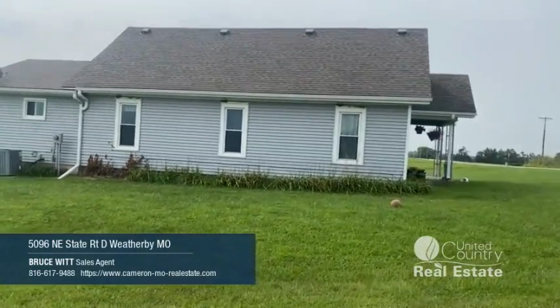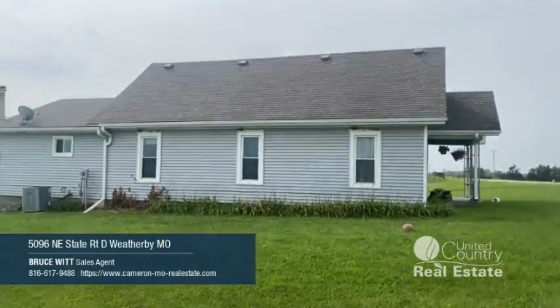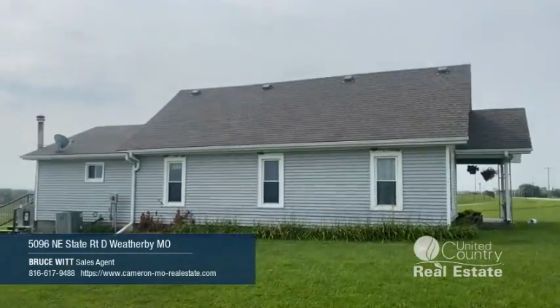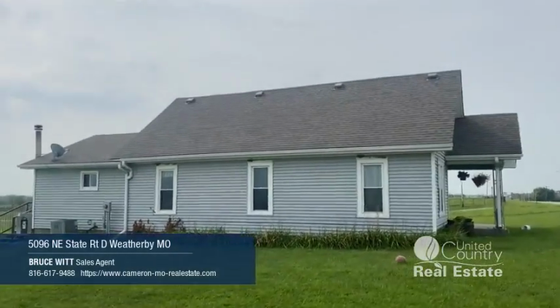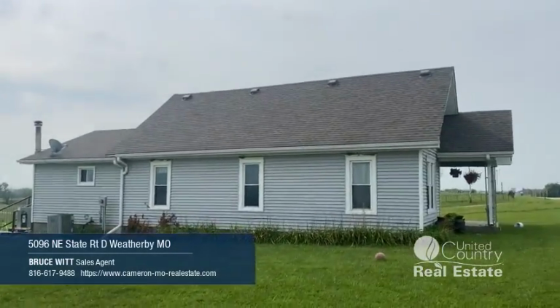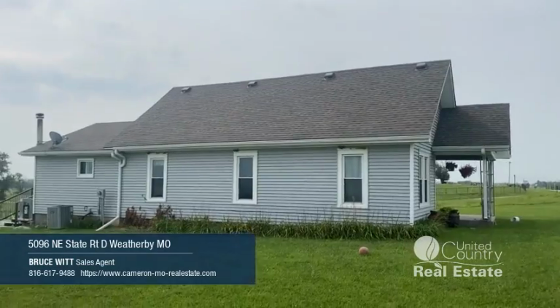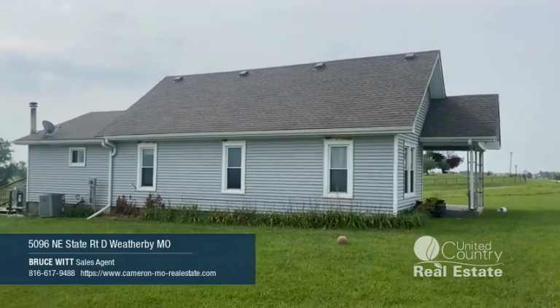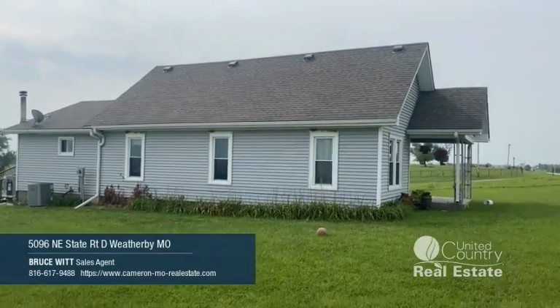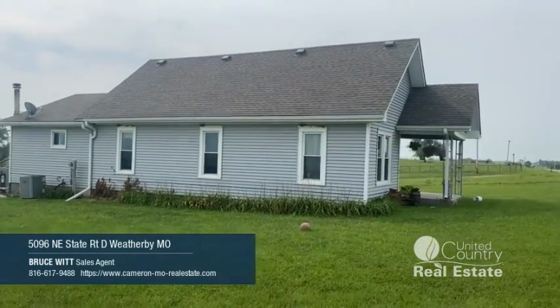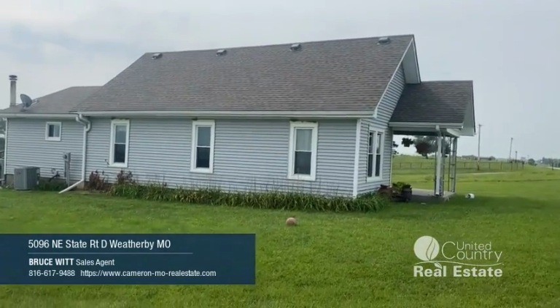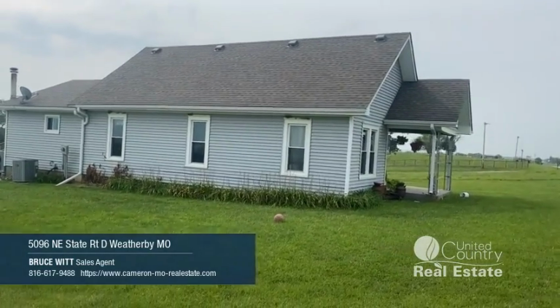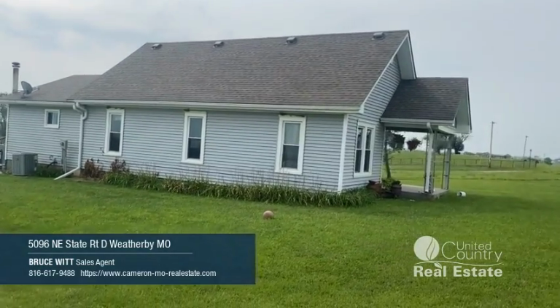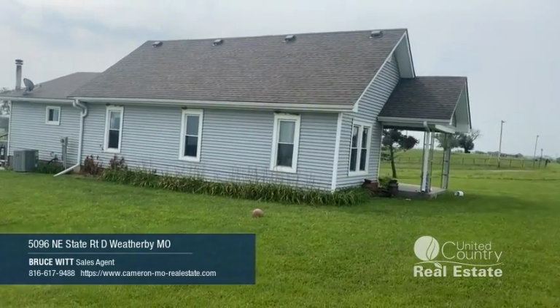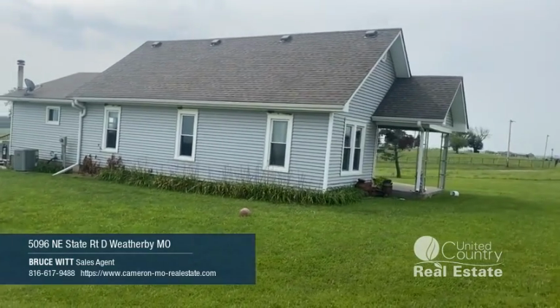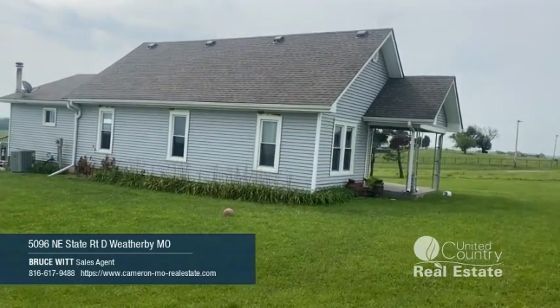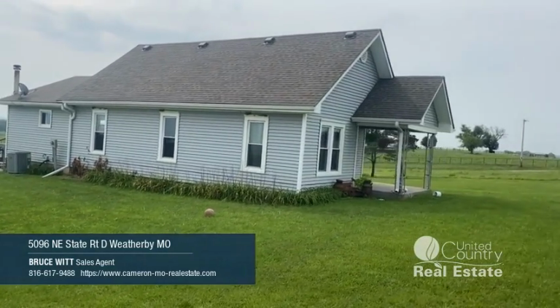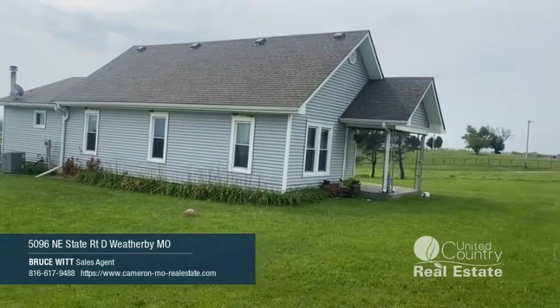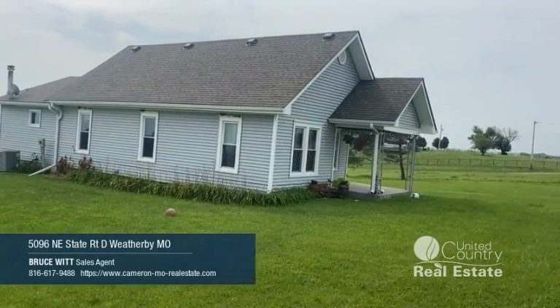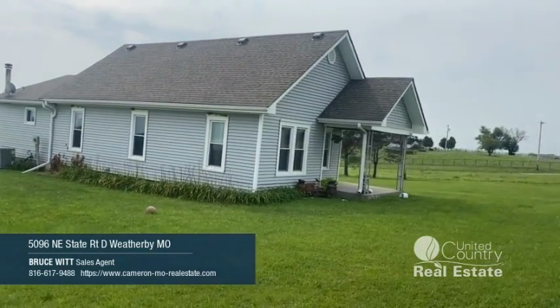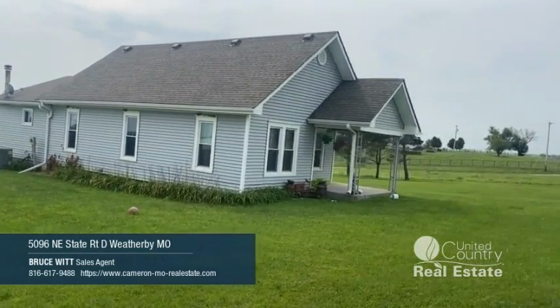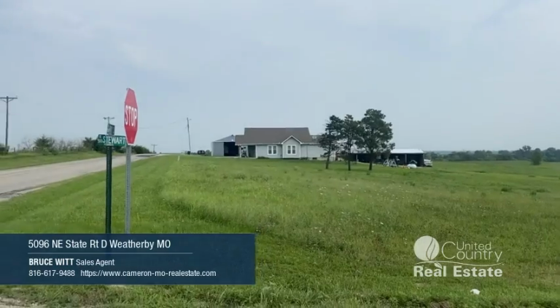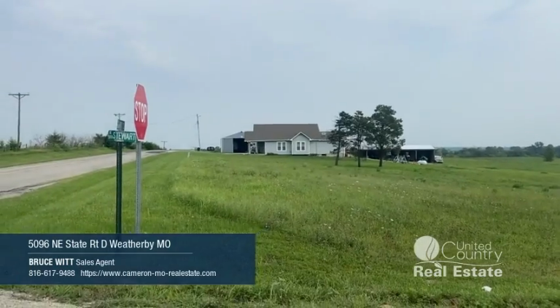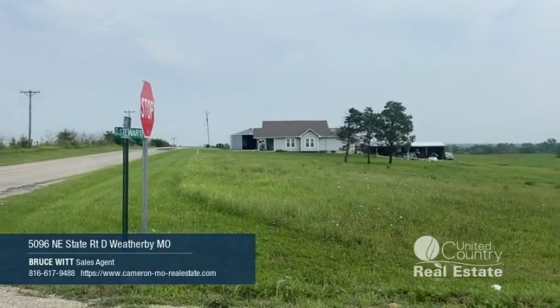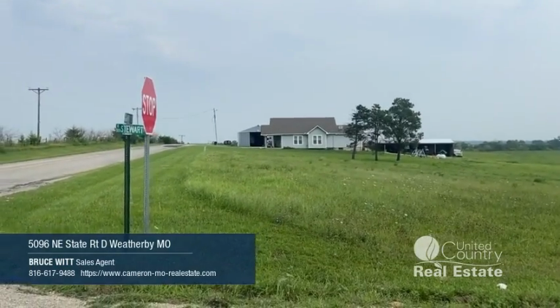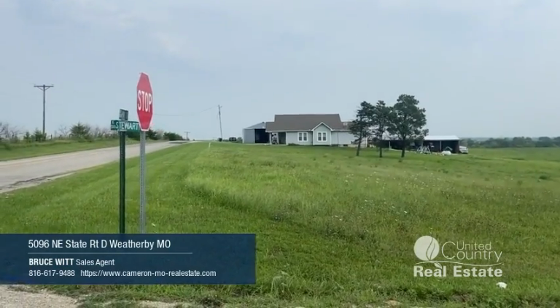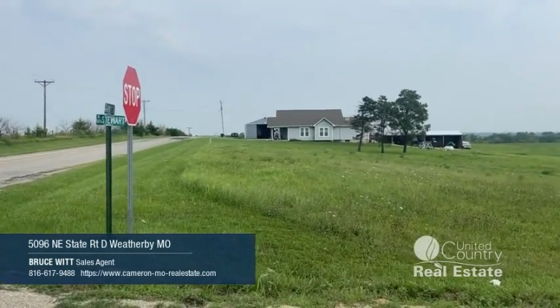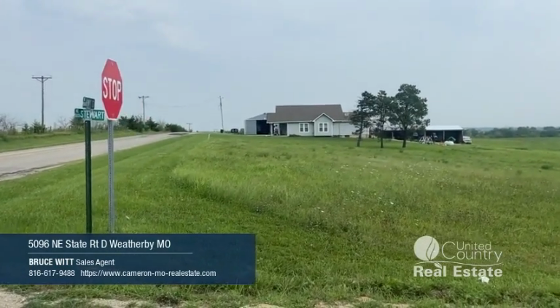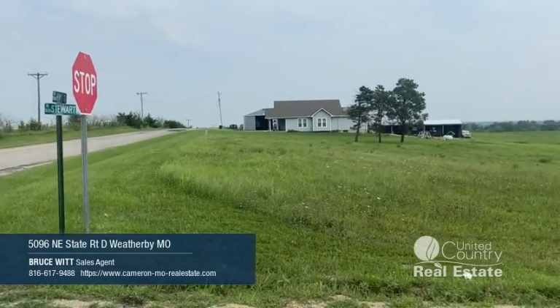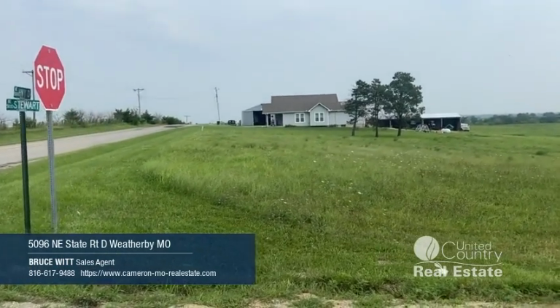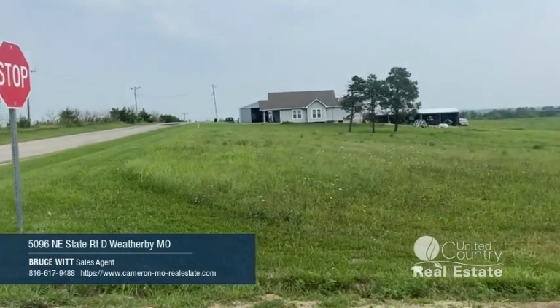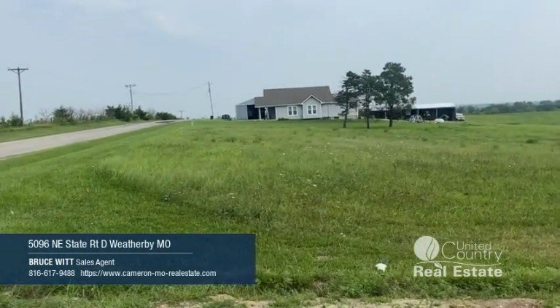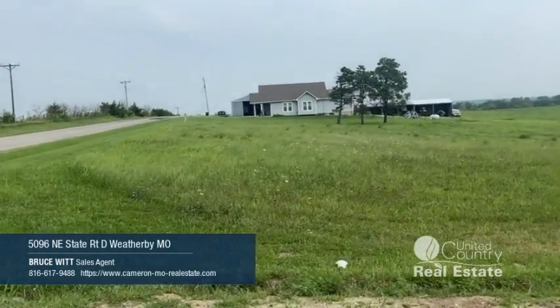This is a very nice house. Give me a call — I'd love to show this to you. Good morning, Bruce Witt, United Country, Cameron, Missouri.